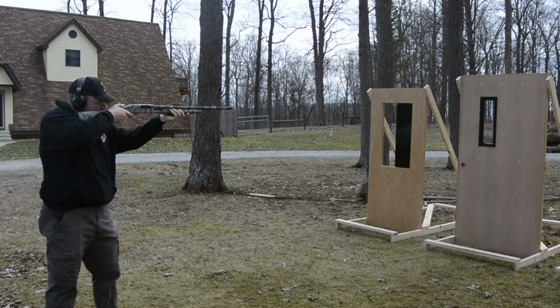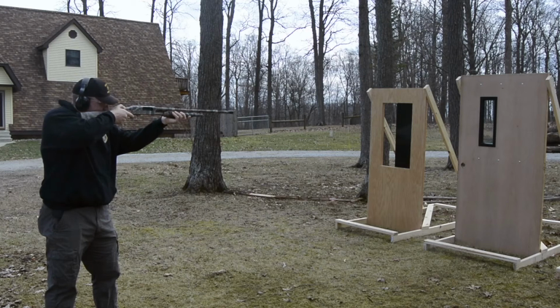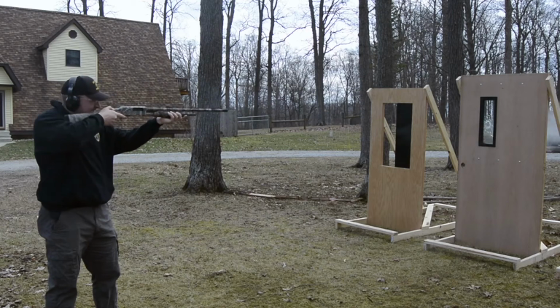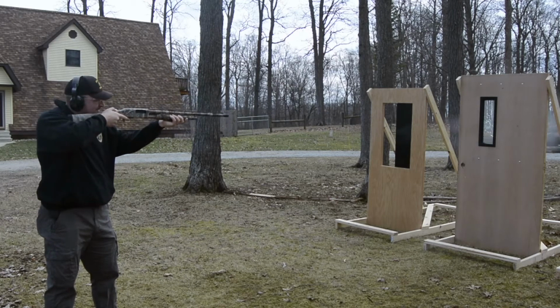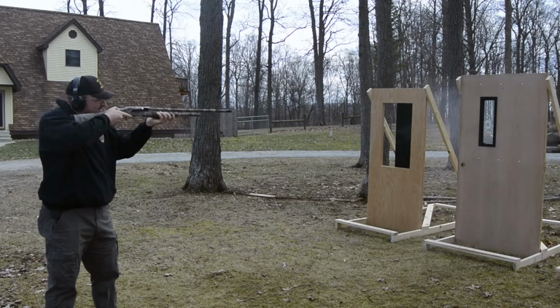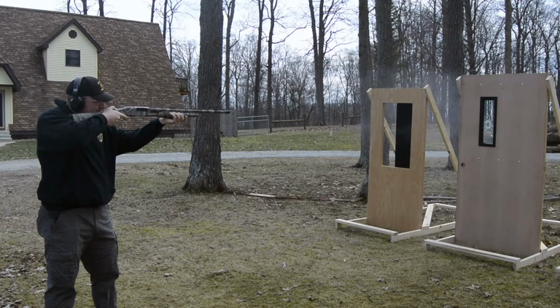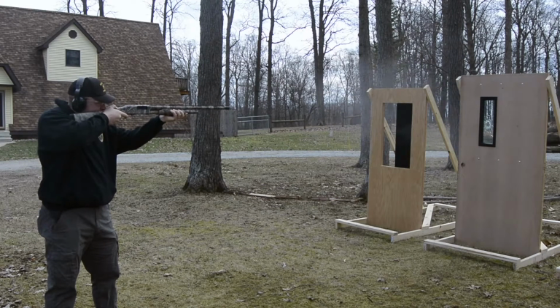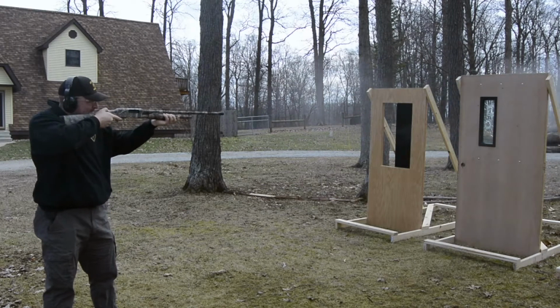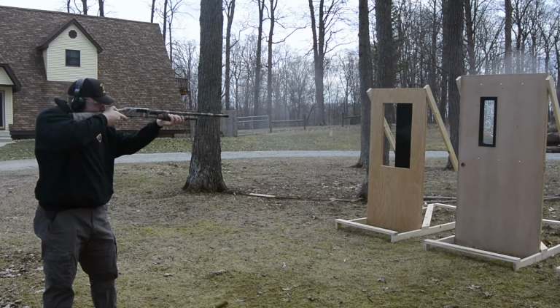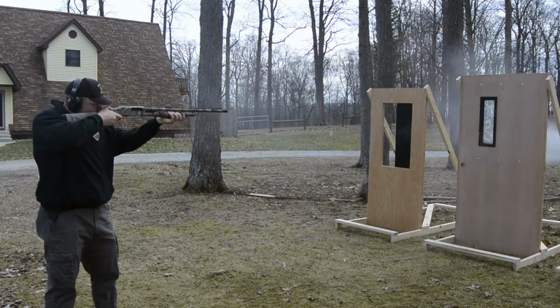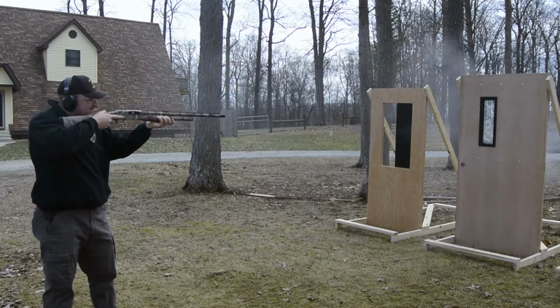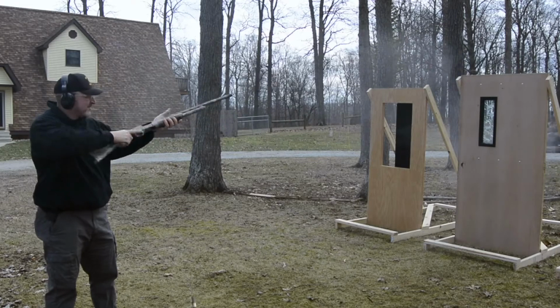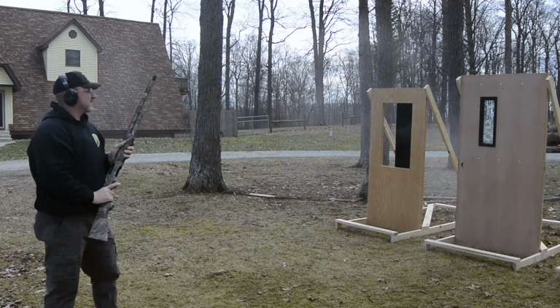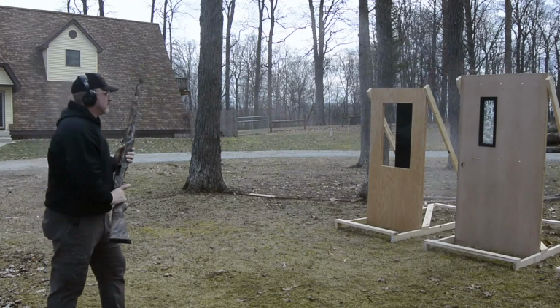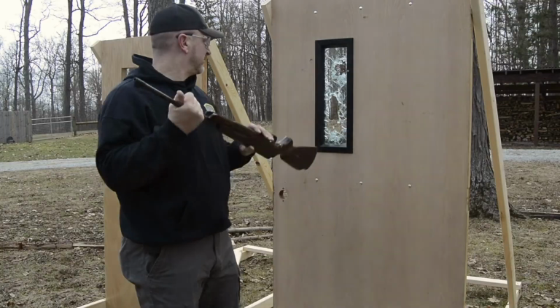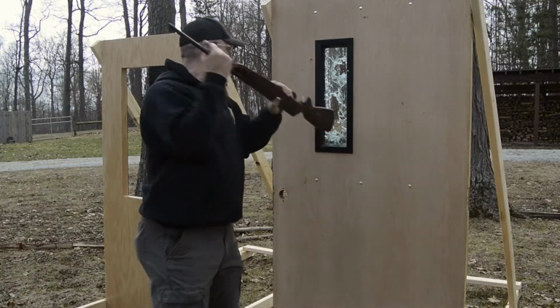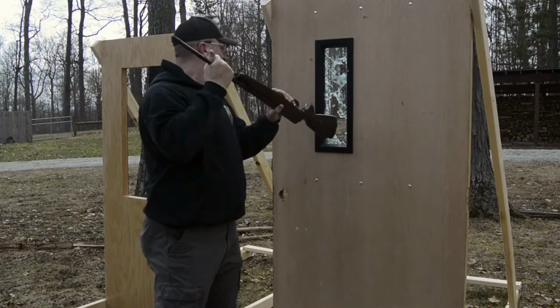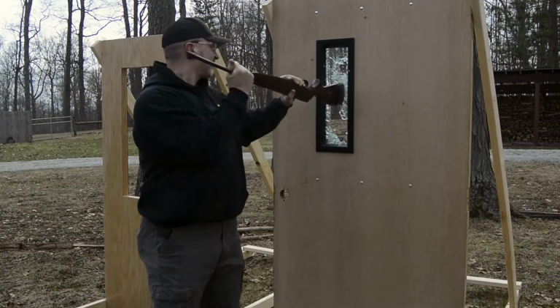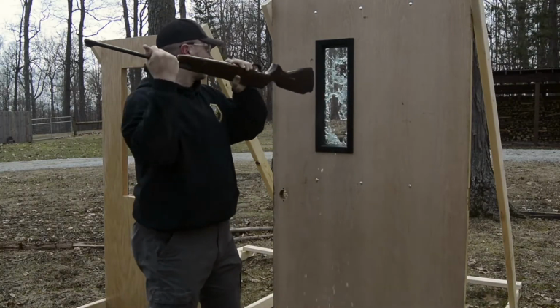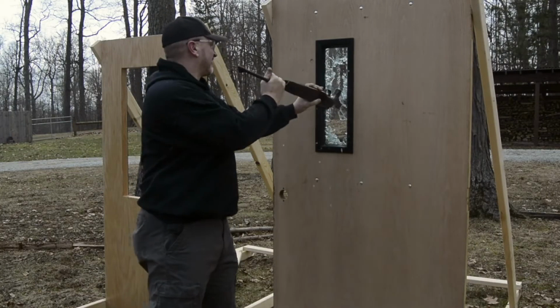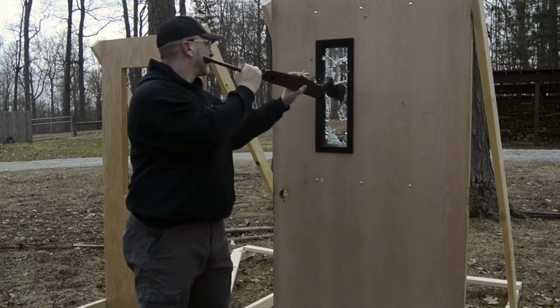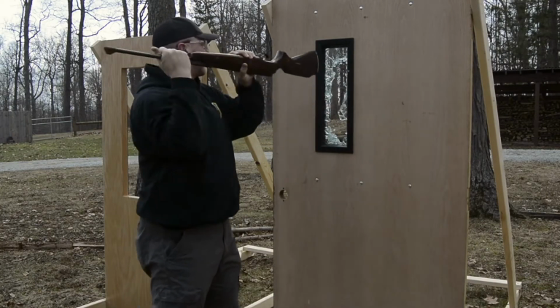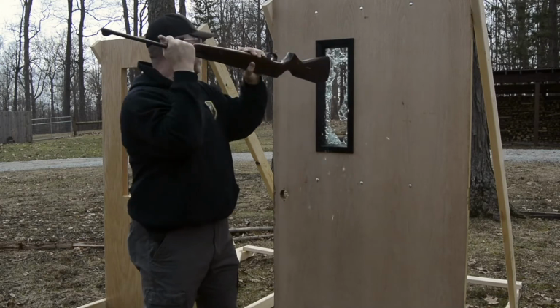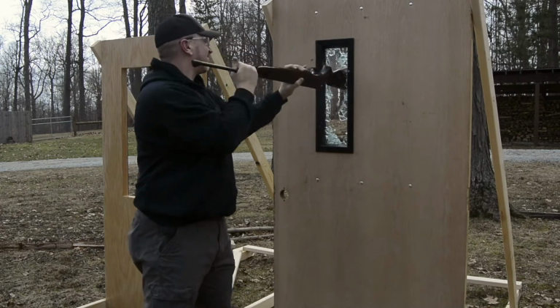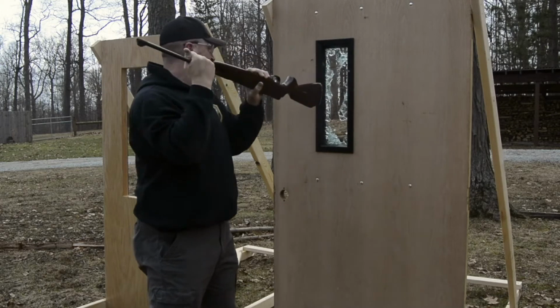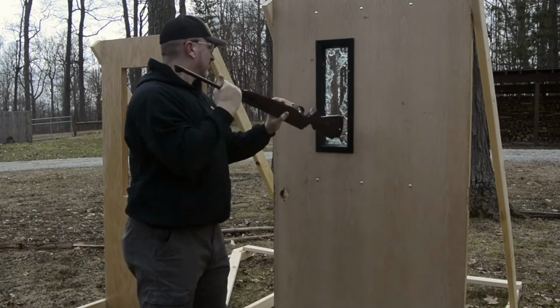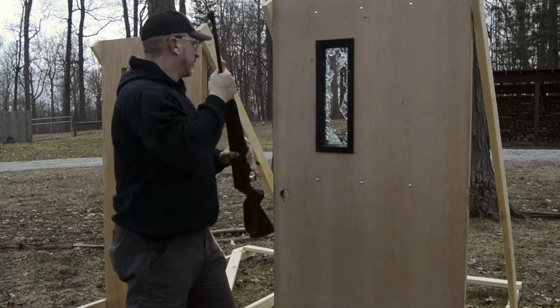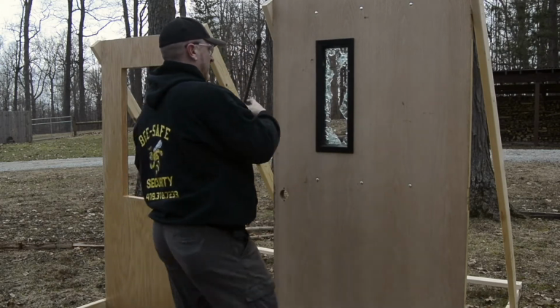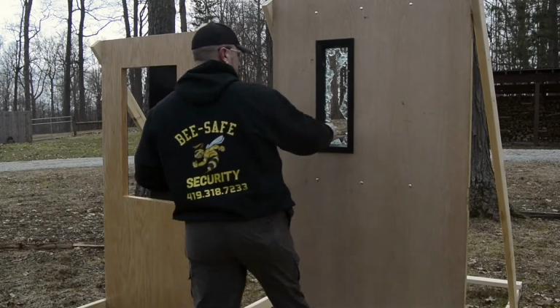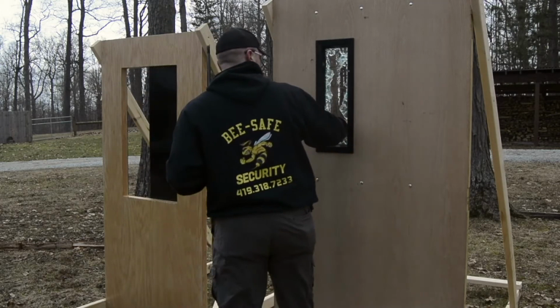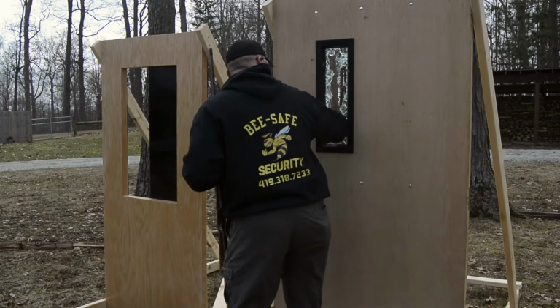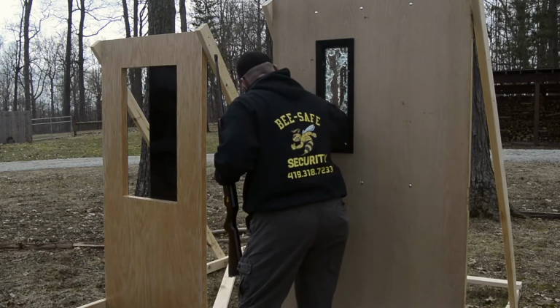In an active shooter situation, a classroom door can be breached within seconds through a standard wired glass window. An intruder may shoot or use brute force to knock out the window, allowing access to reach in and unlock the door.